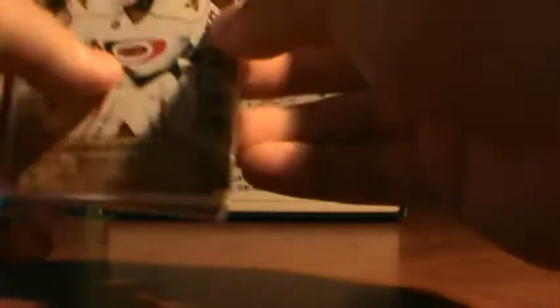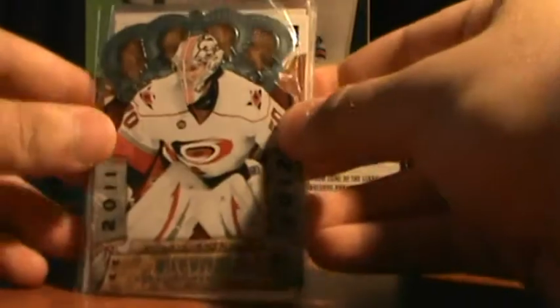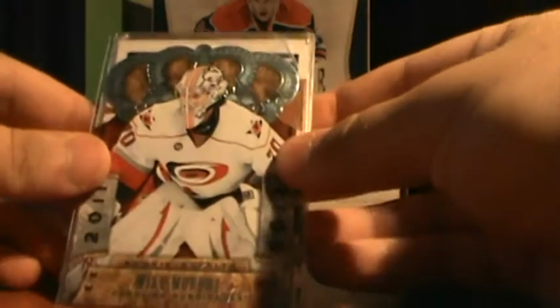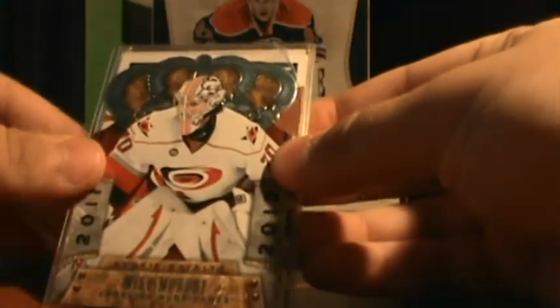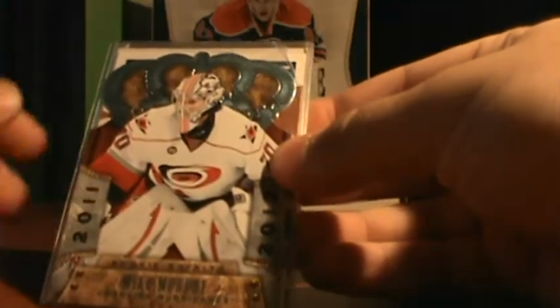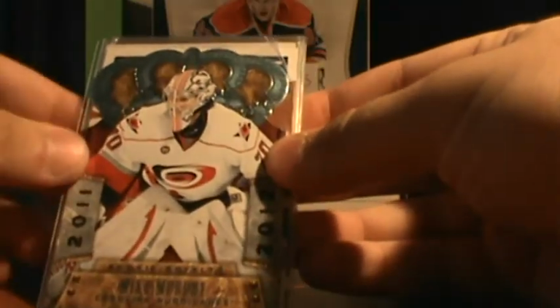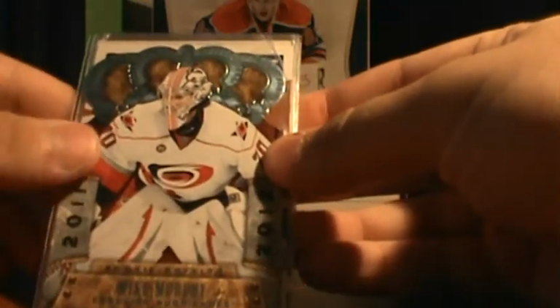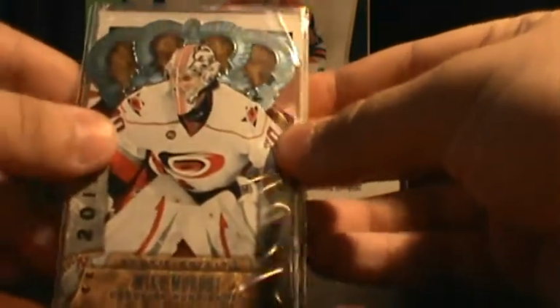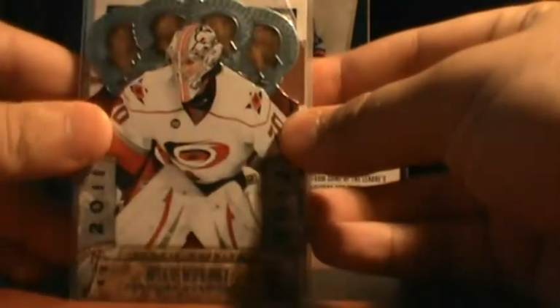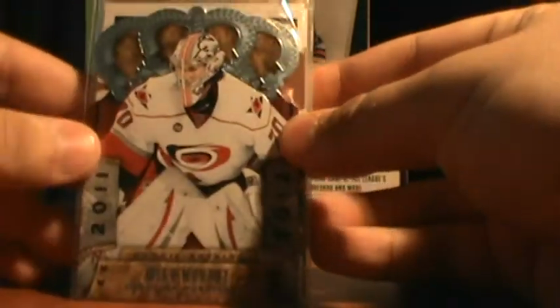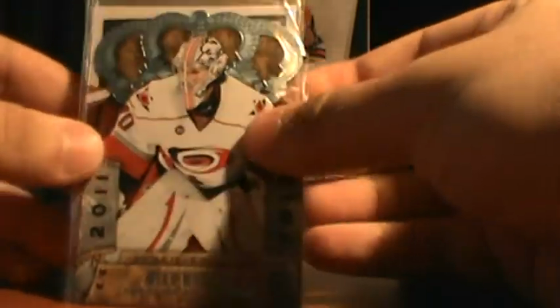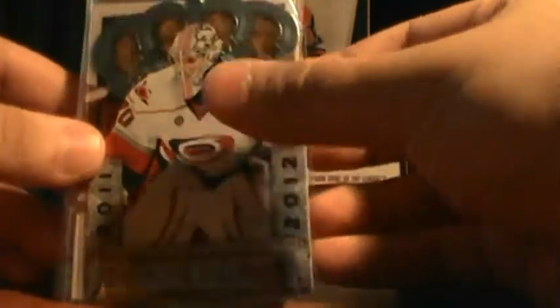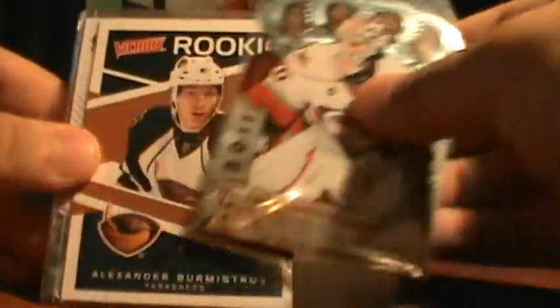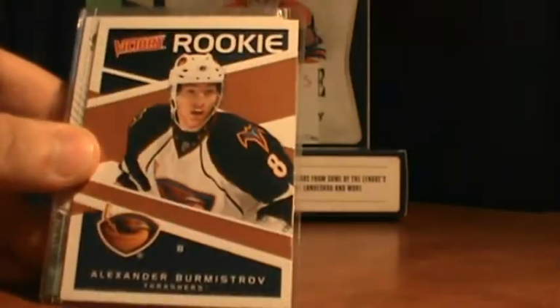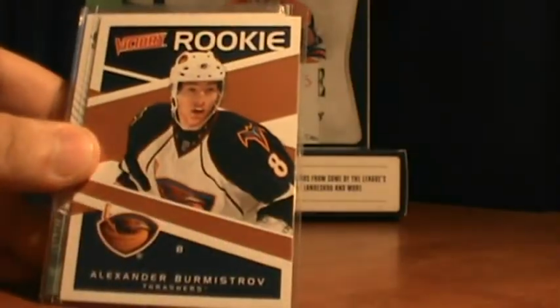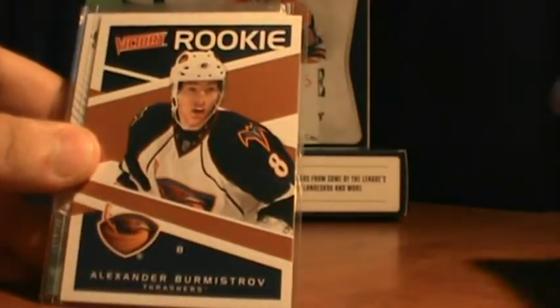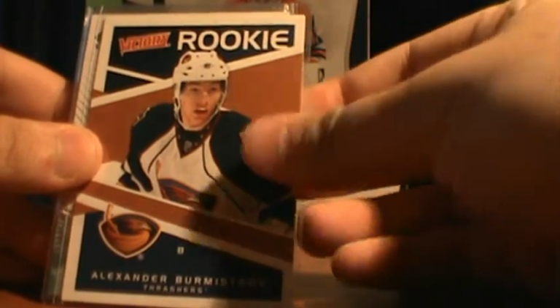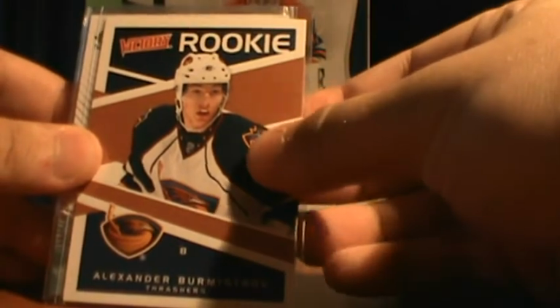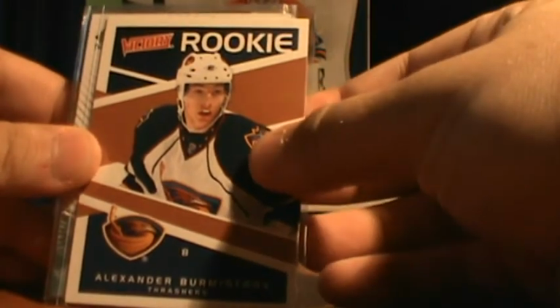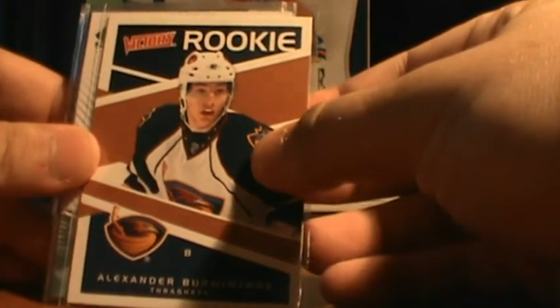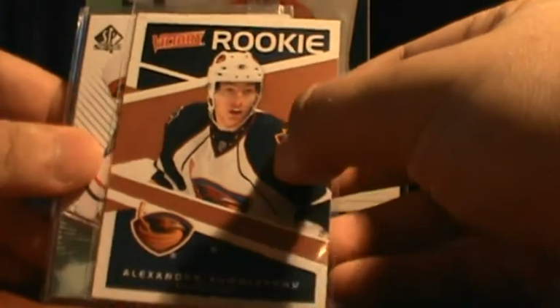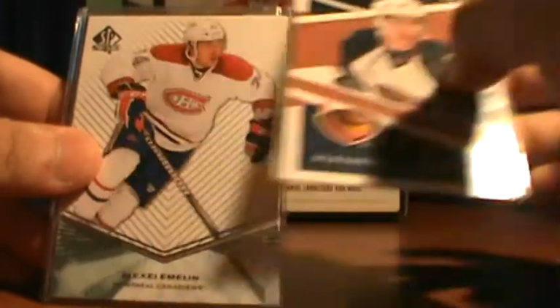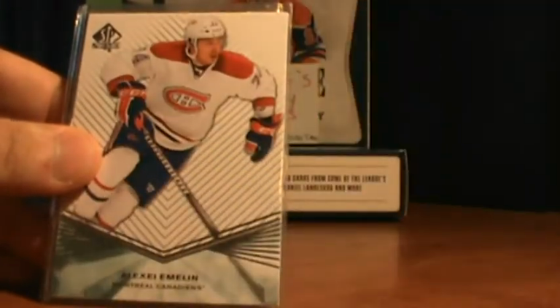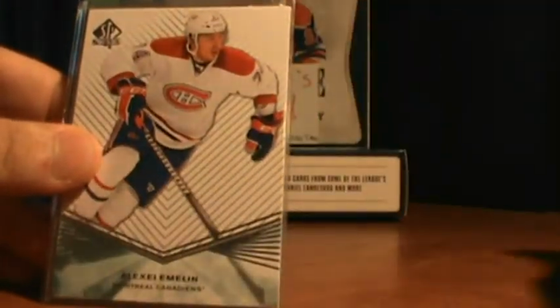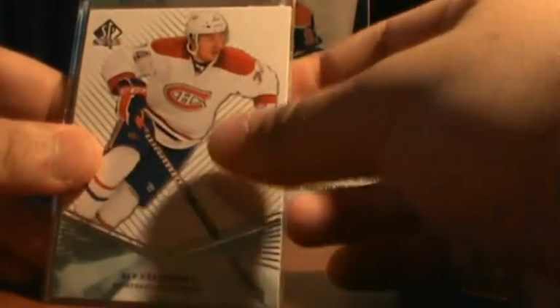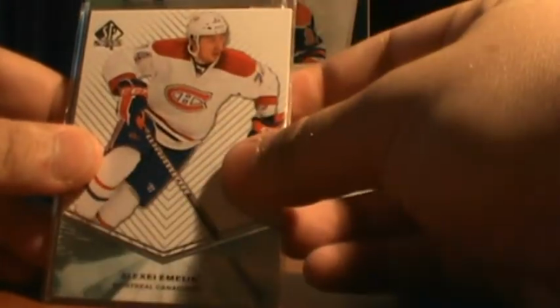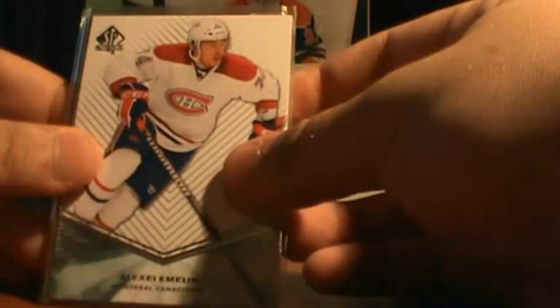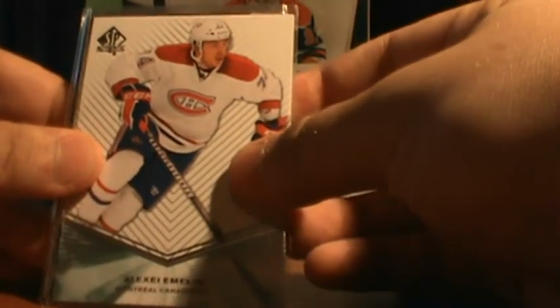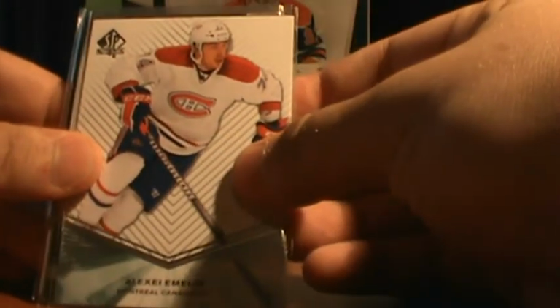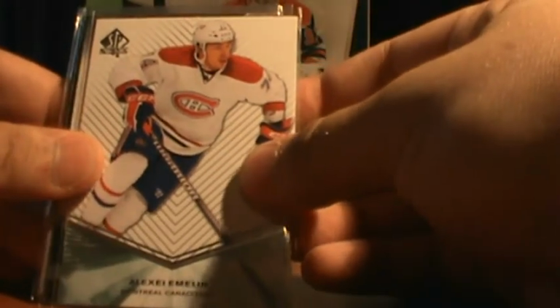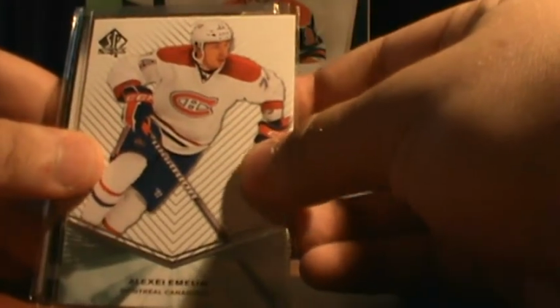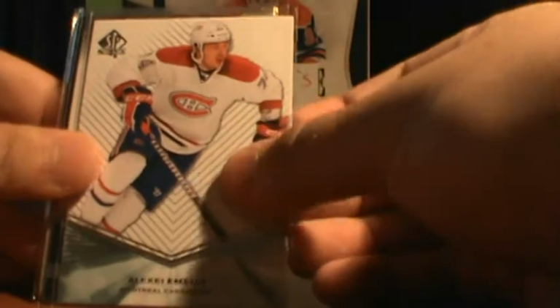So we start with a Mike Murphy Crown Royal Rookie, an Alexander Bramistro Victory Rookie, and Alexi Emlin SP Authentic Extended Rookie.